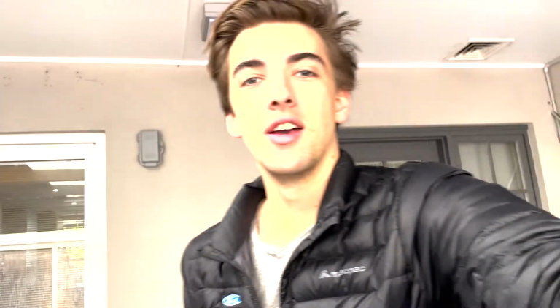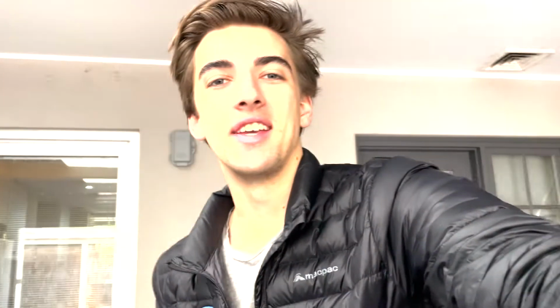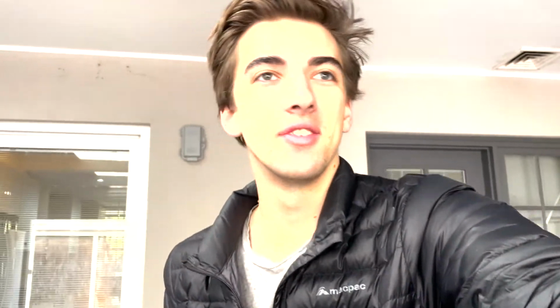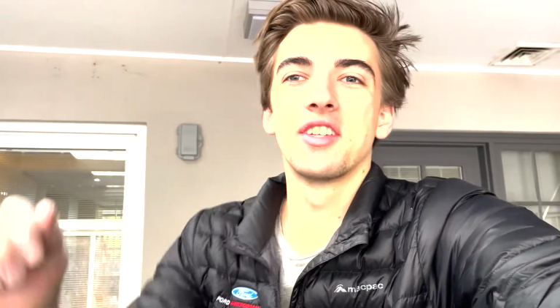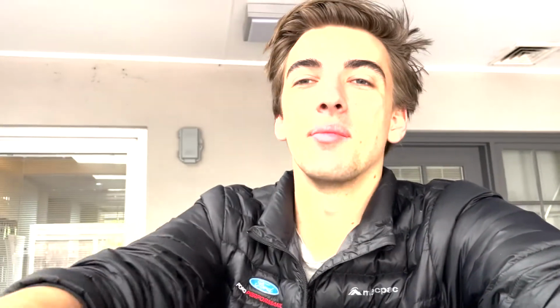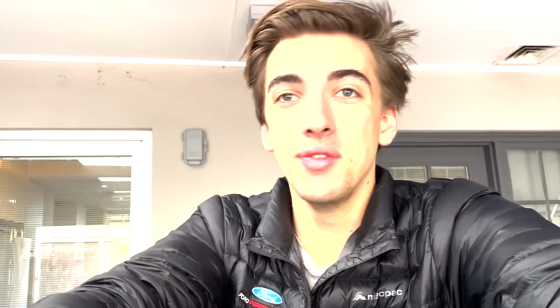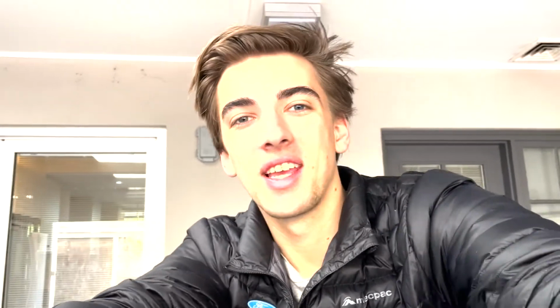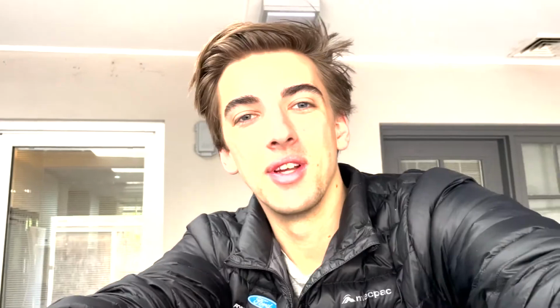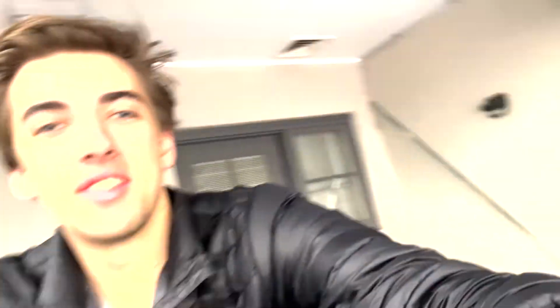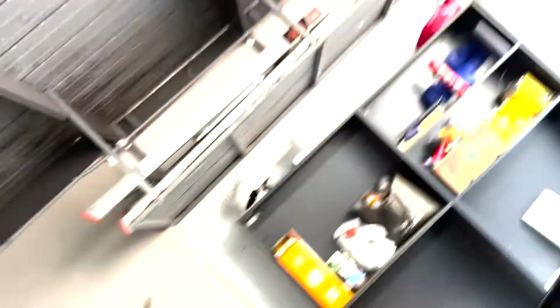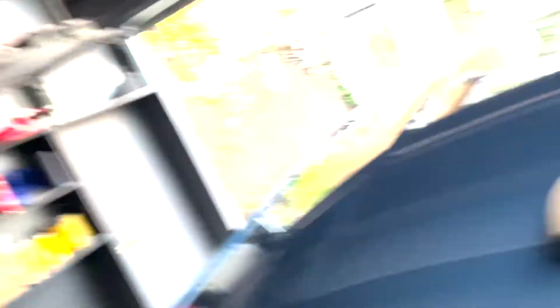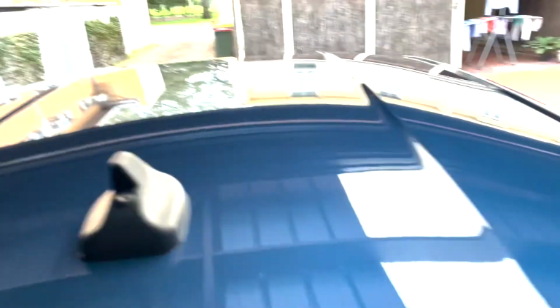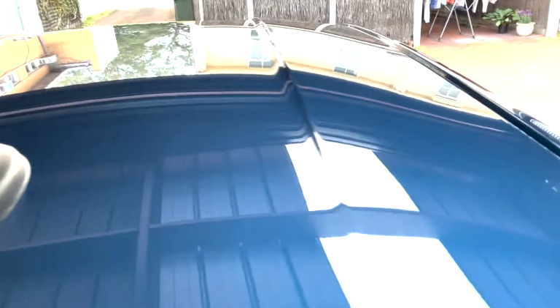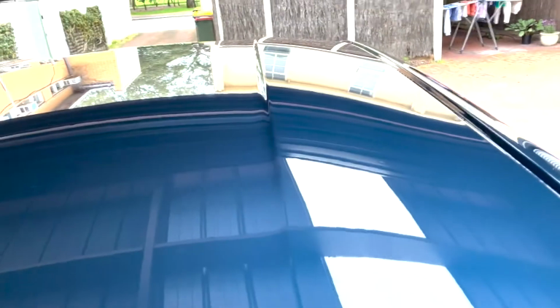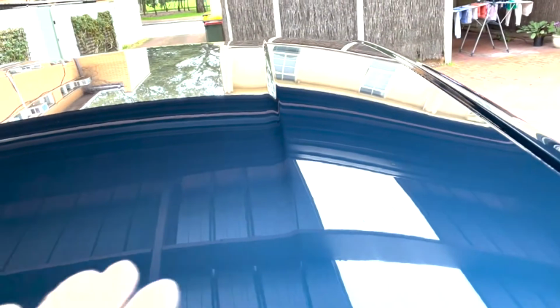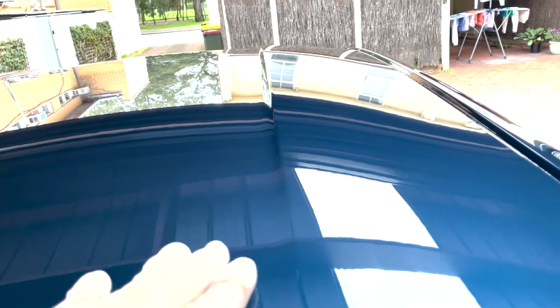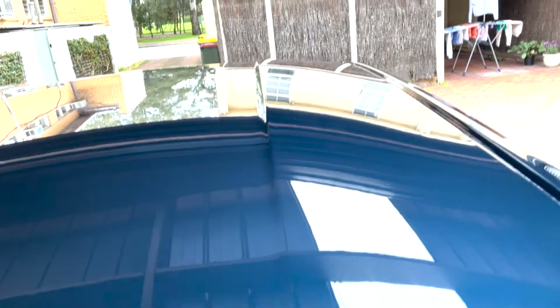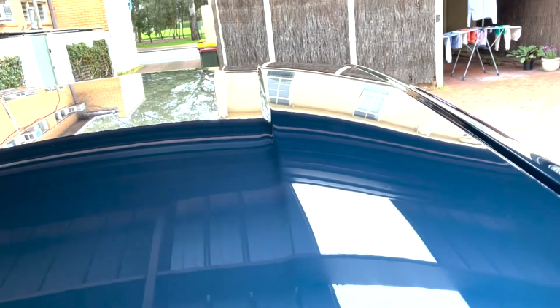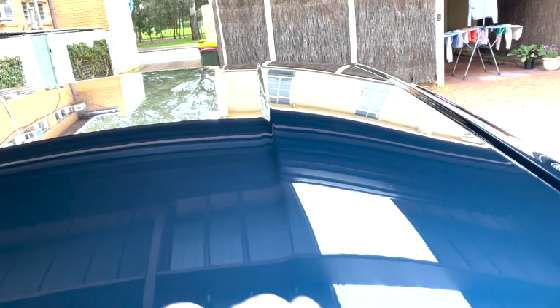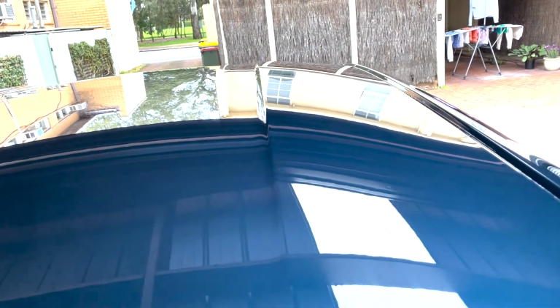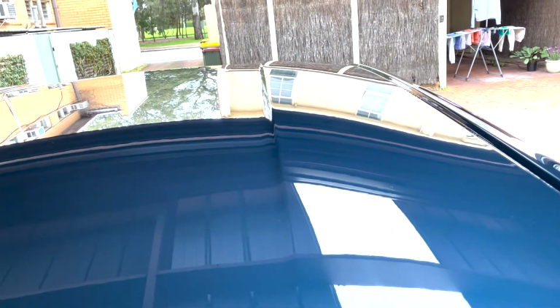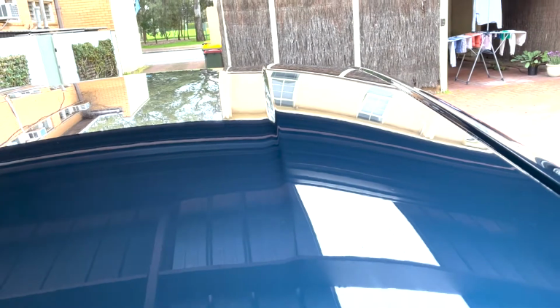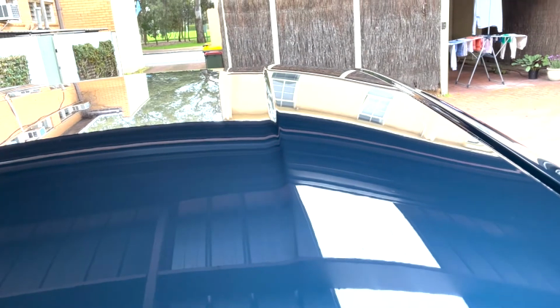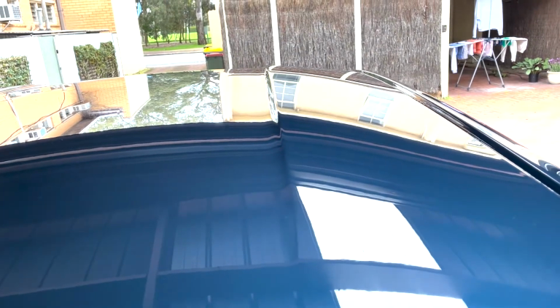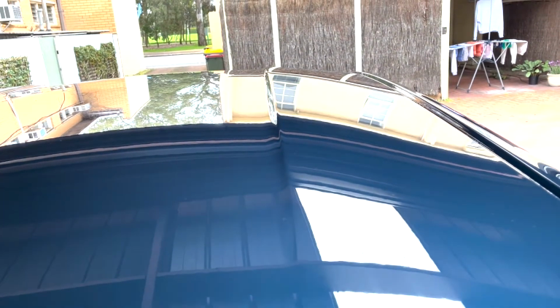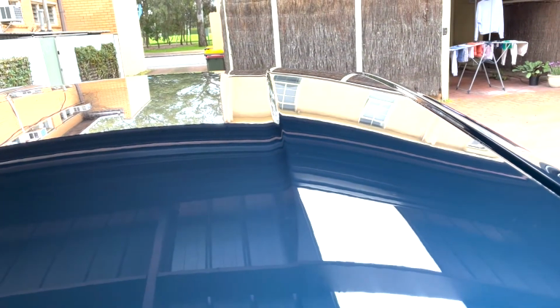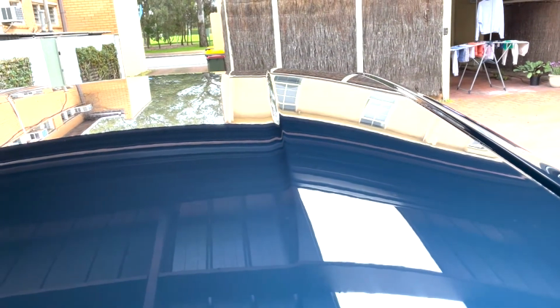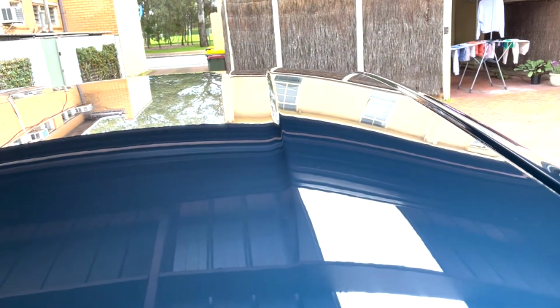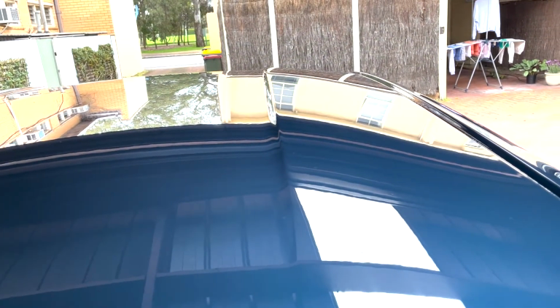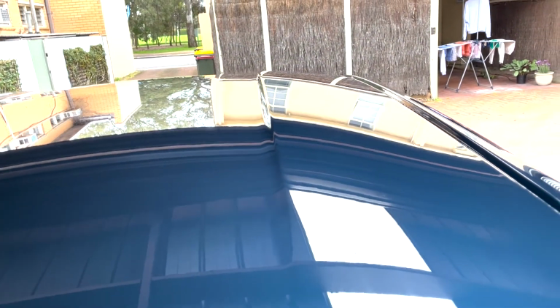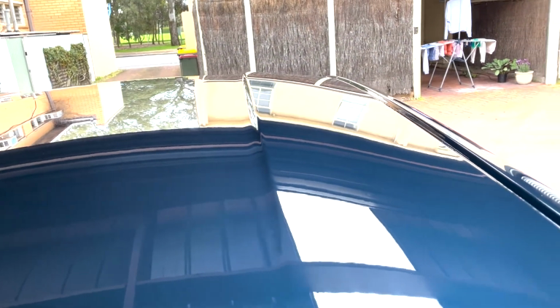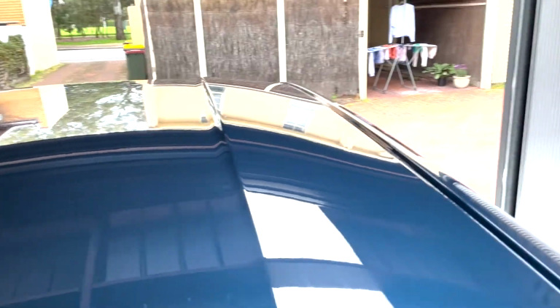I've just finished claying my roof and it's come up really nice — smooth as glass now. So that's ready for a wrap. It was actually quite rough to start with, so I'm pretty impressed with how that Bowdoin stuff has been going. I'd definitely recommend it.